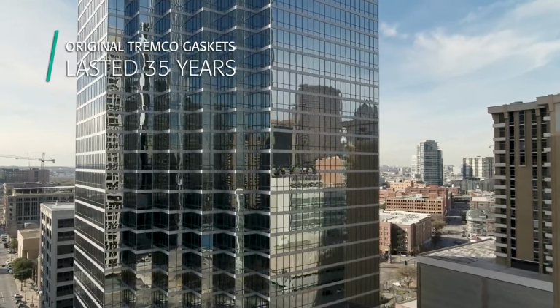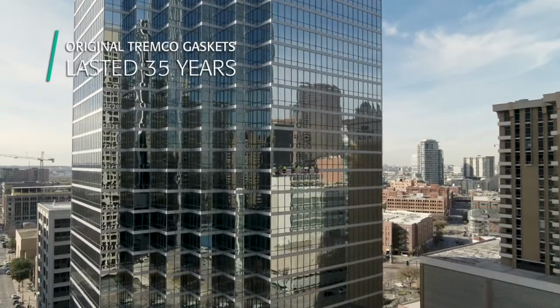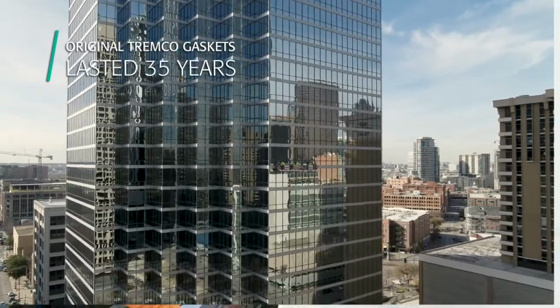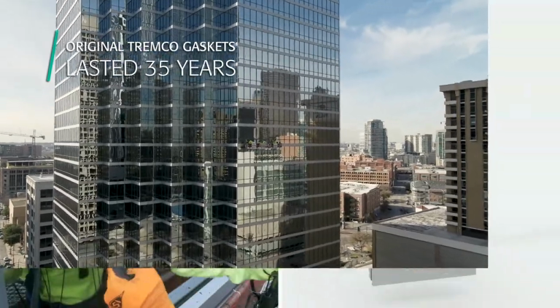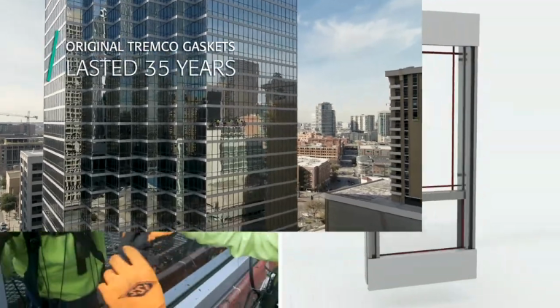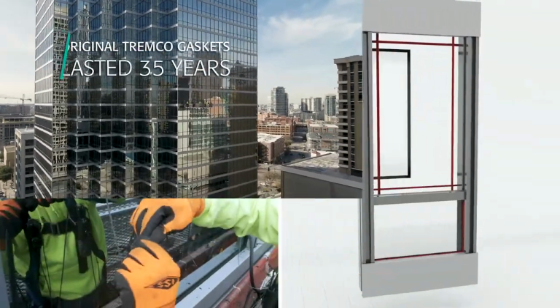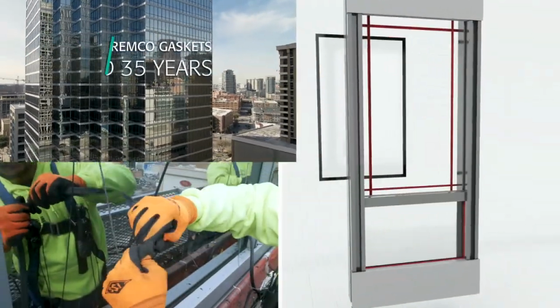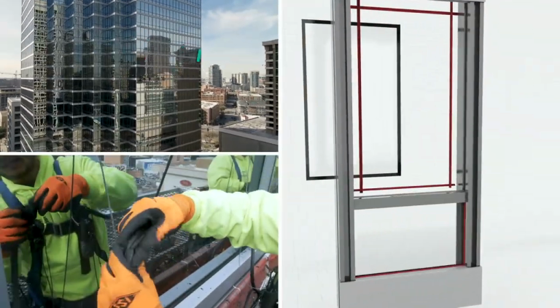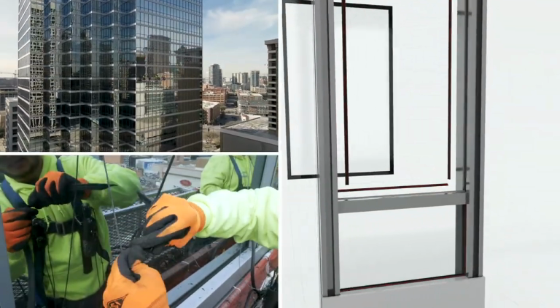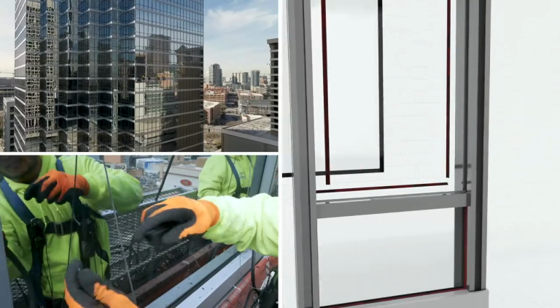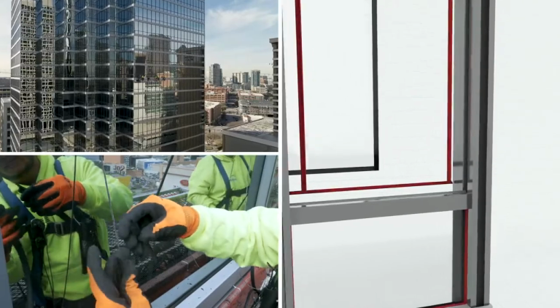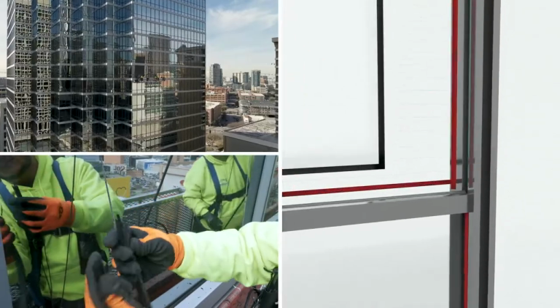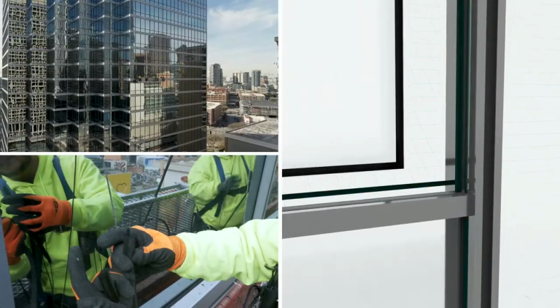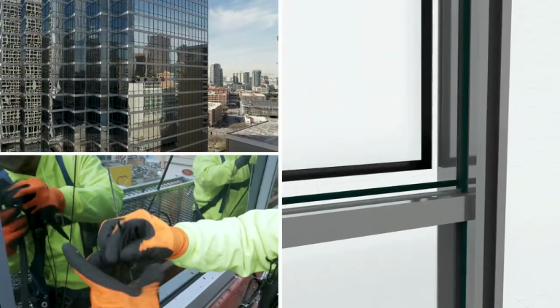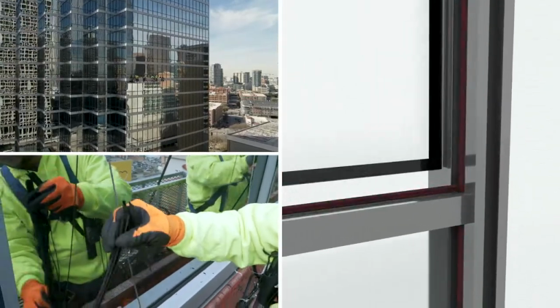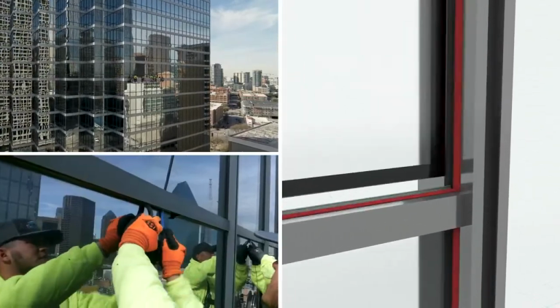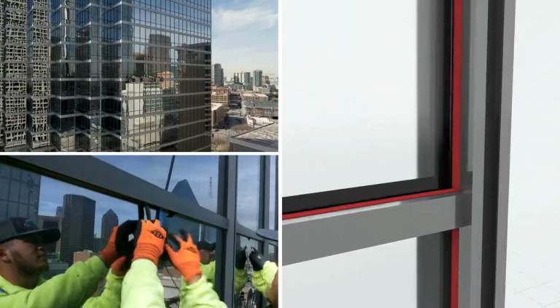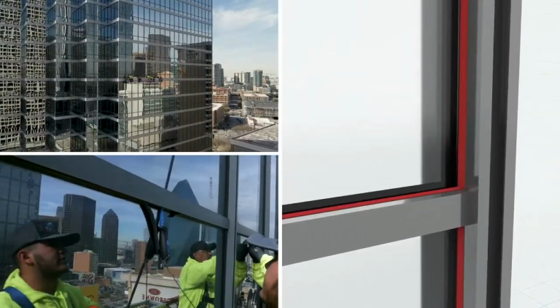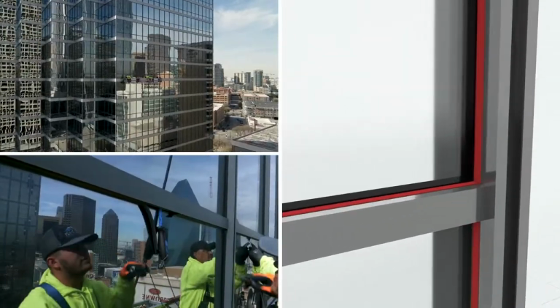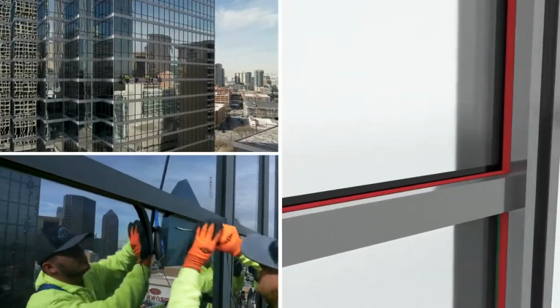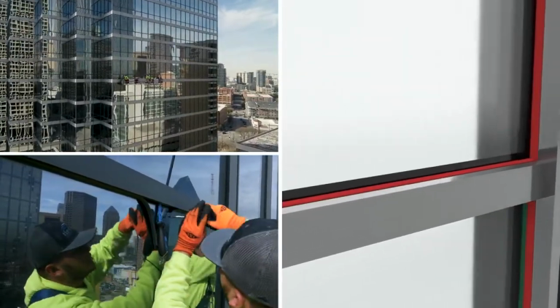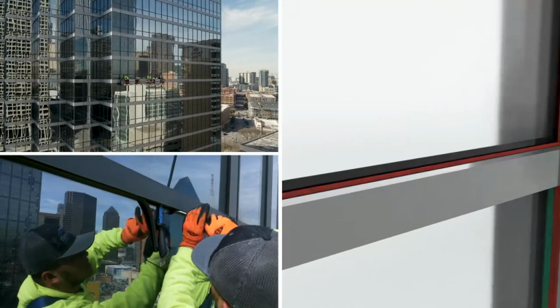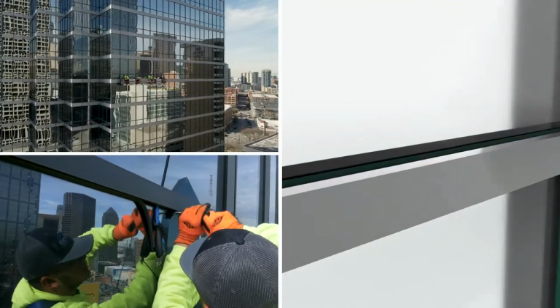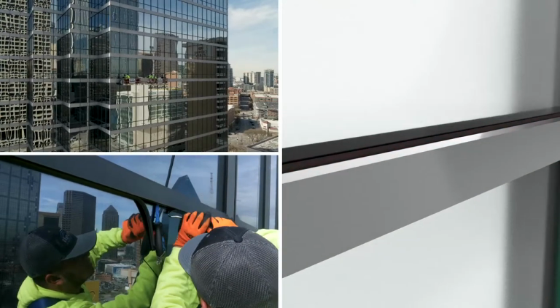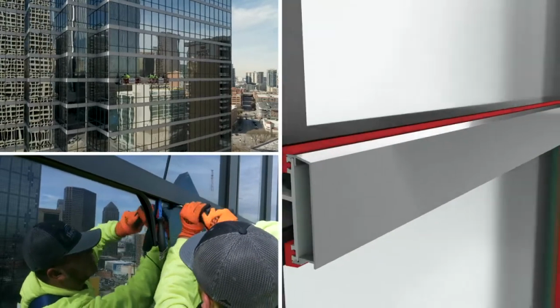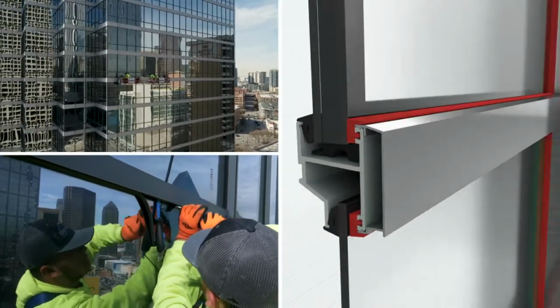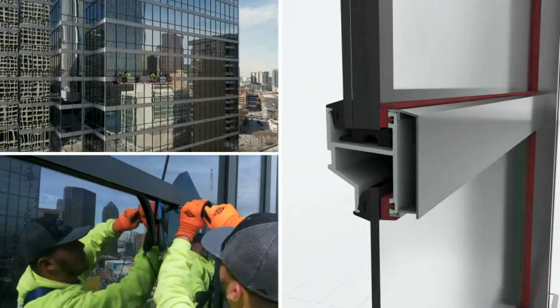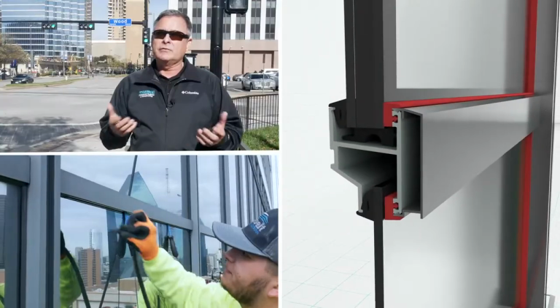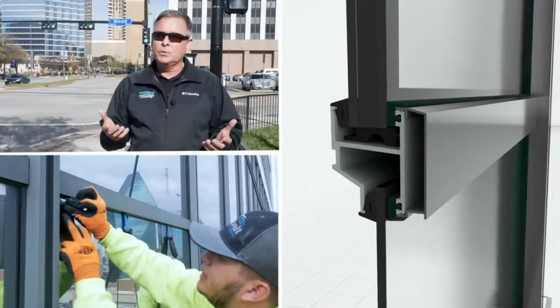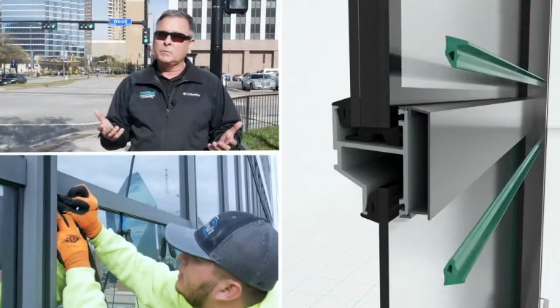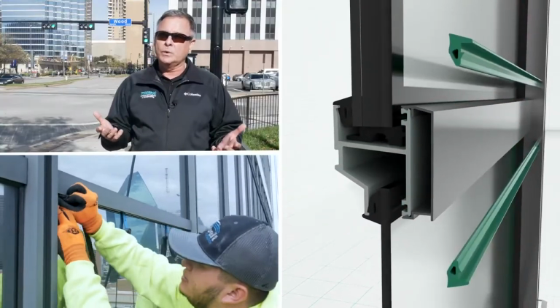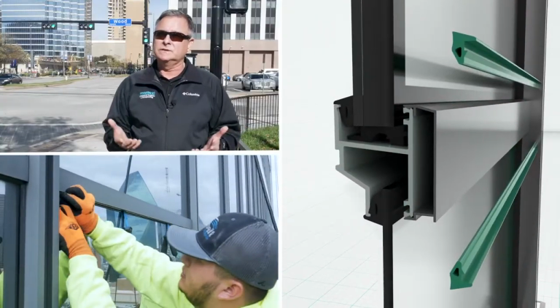The exterior gasket originally was a neoprene sponge gasket, which was in place before the glass went in from the interior side of the building. So the challenge is: how are we going to replace that gasket without removing glass, without interrupting any of the occupants in the building? We offered up what we call our poly wedge design.